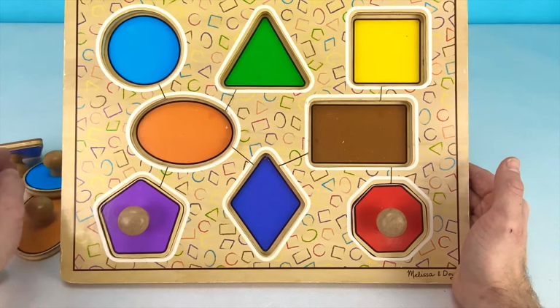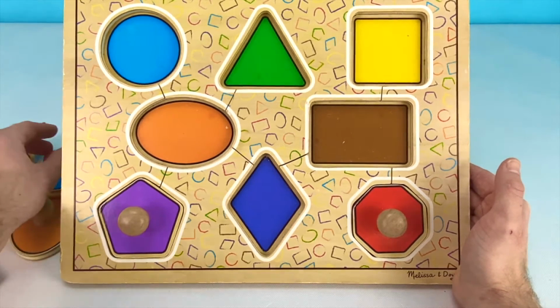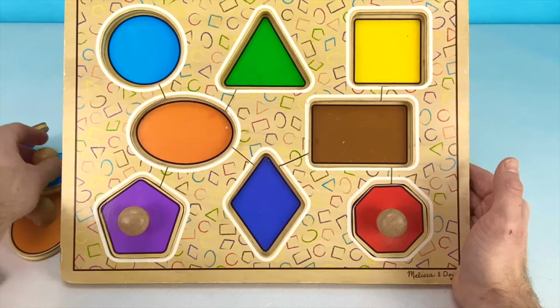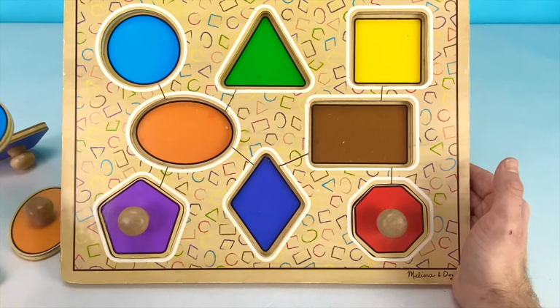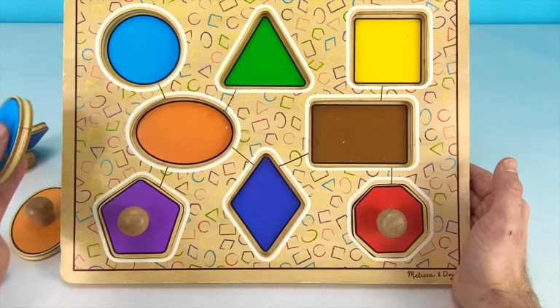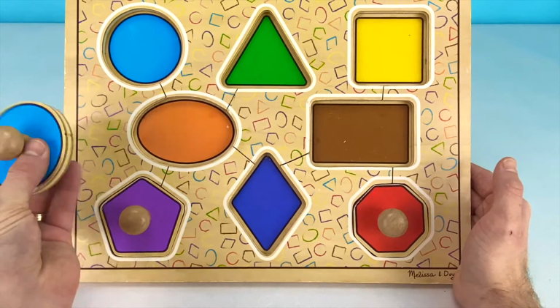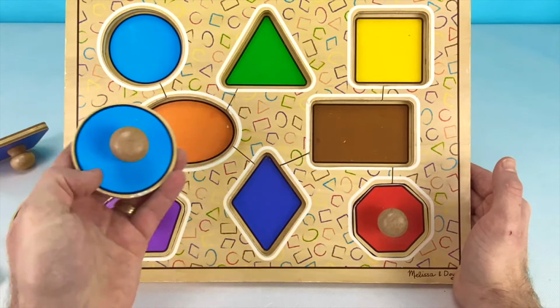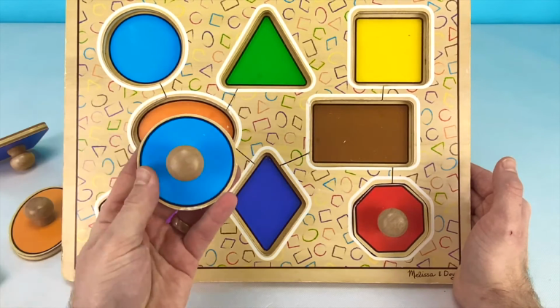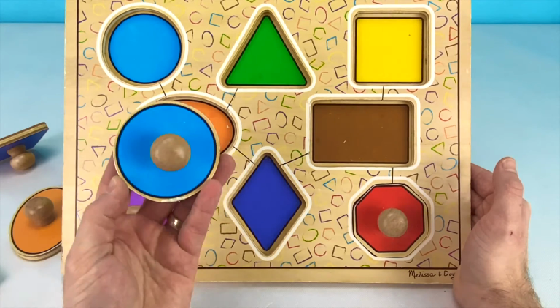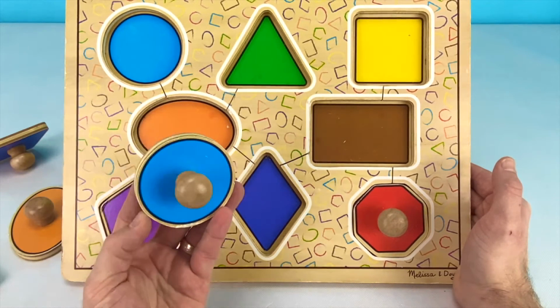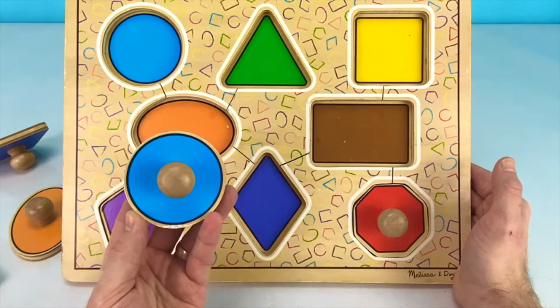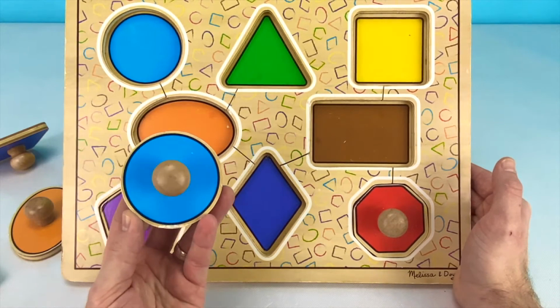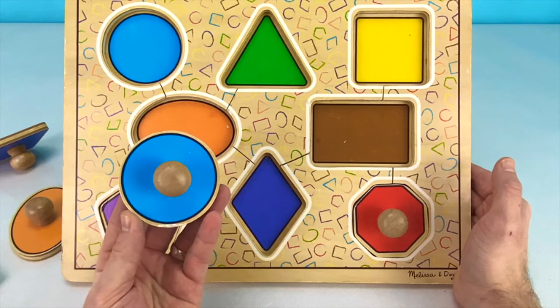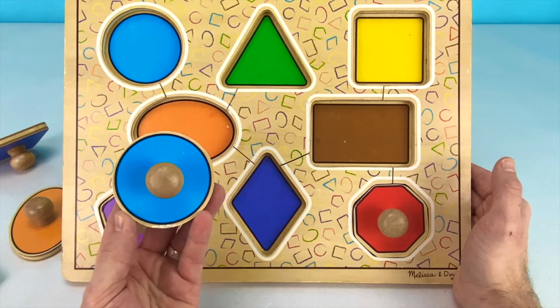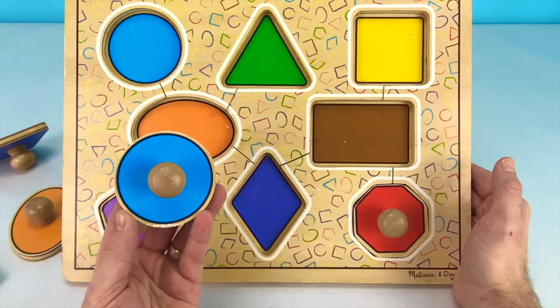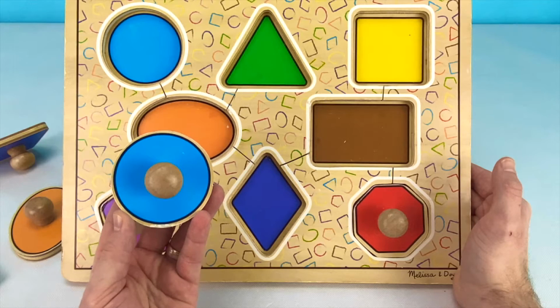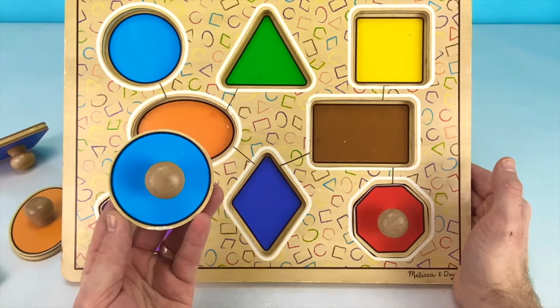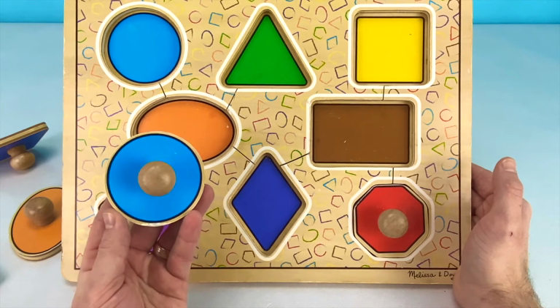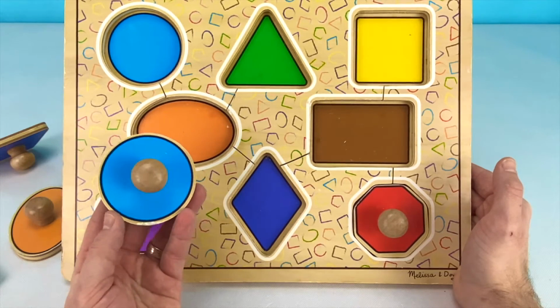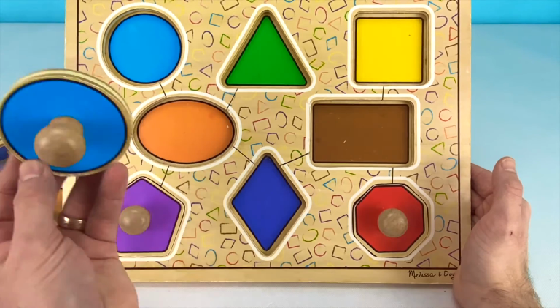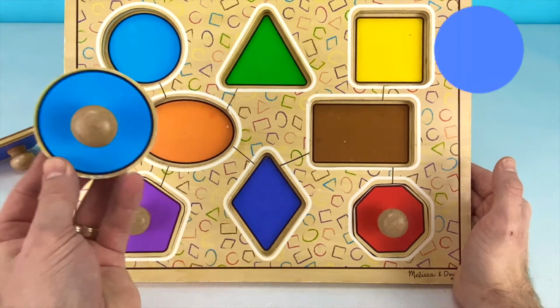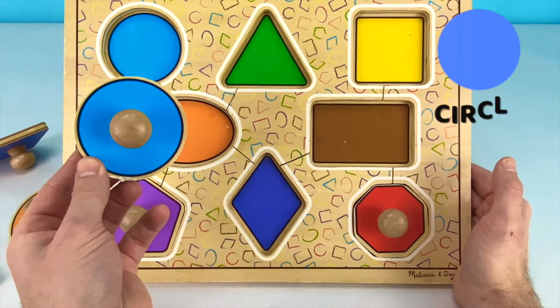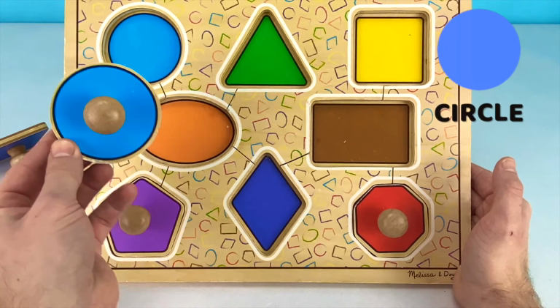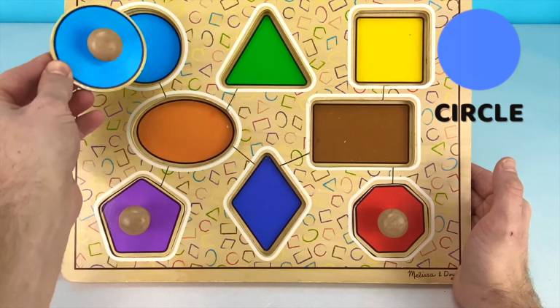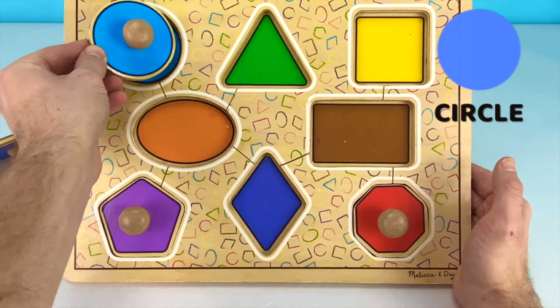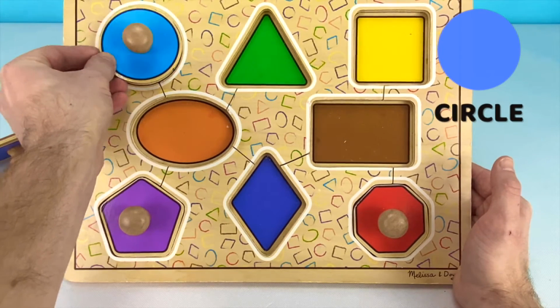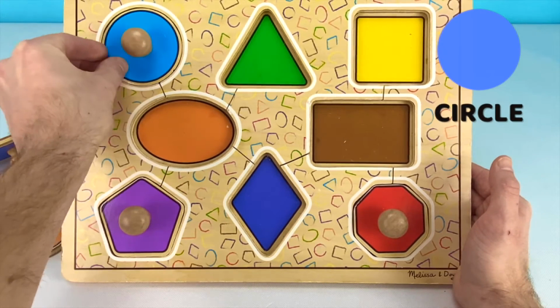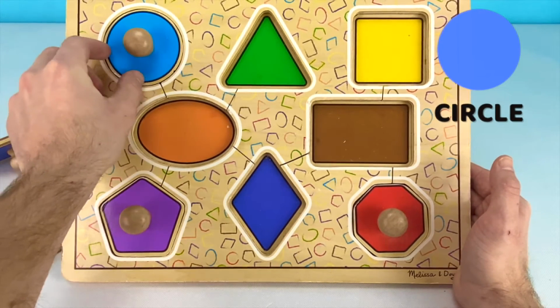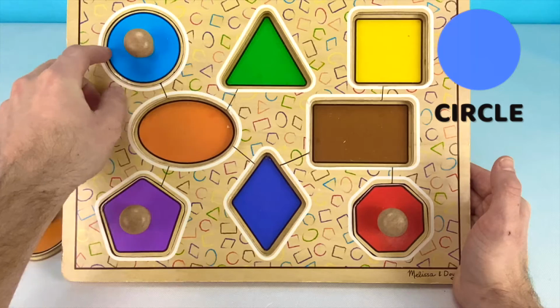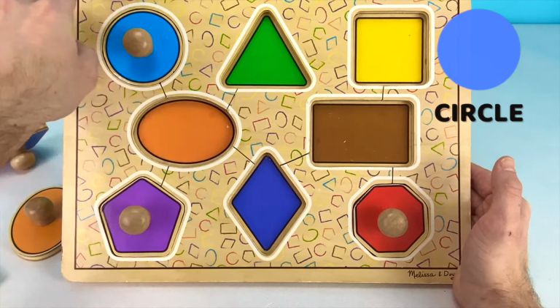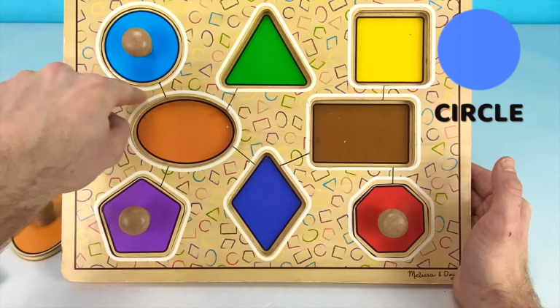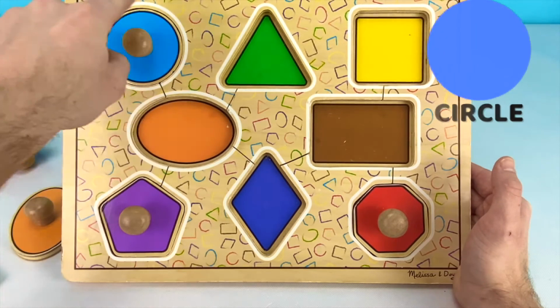Next we have this blue shape. Can you tell me what this shape is? That's right! This is a circle. Our circle goes up here. A circle is perfectly round.